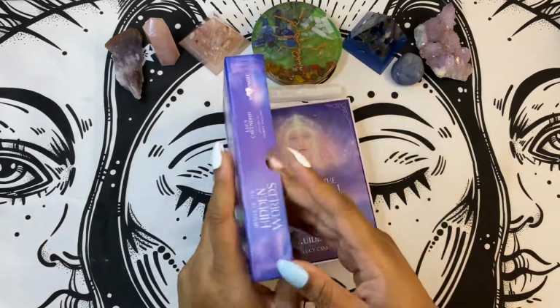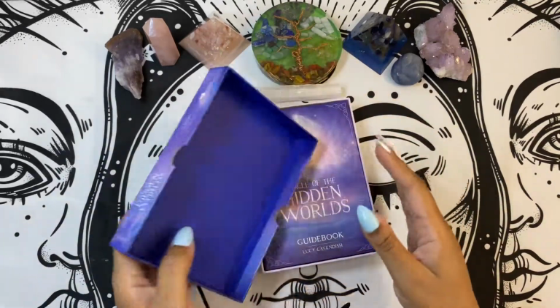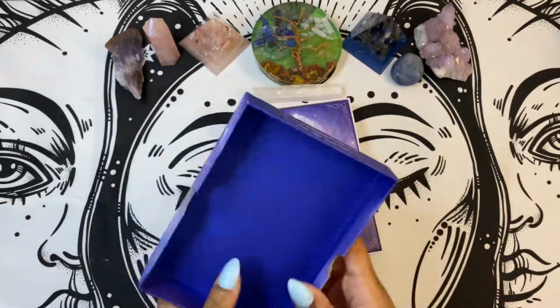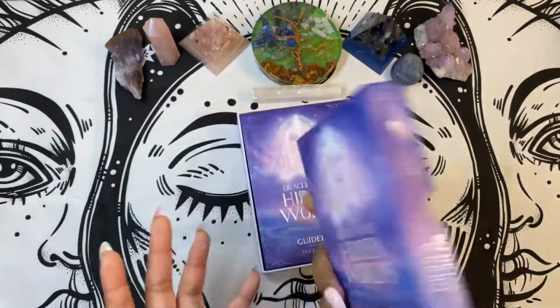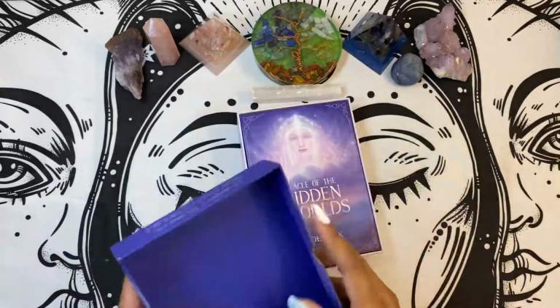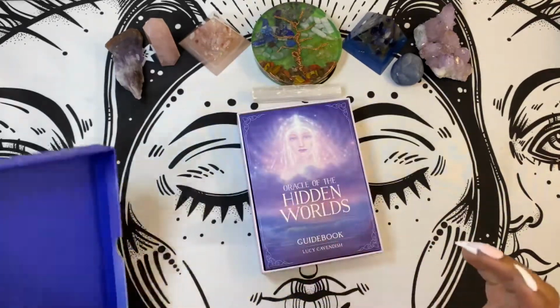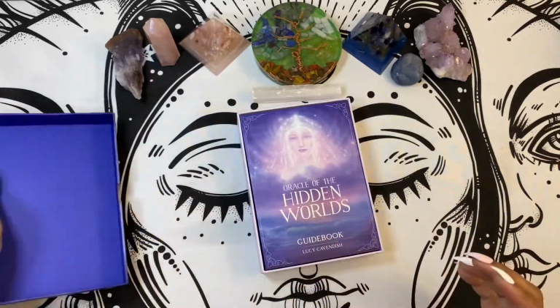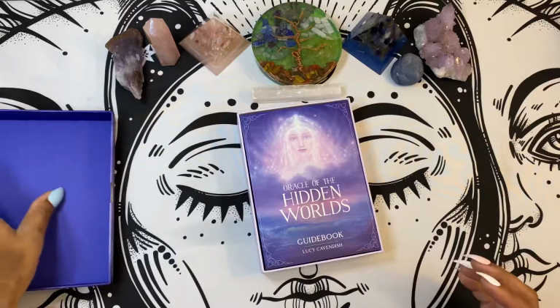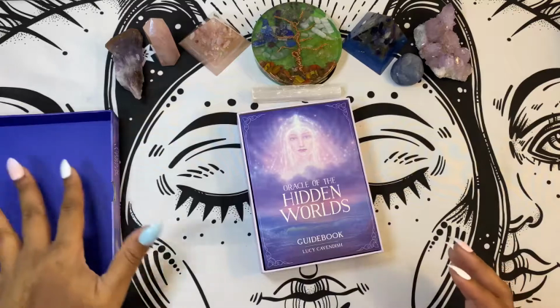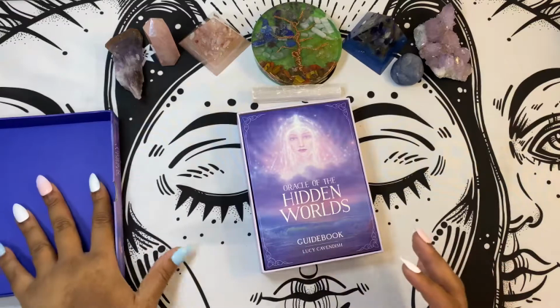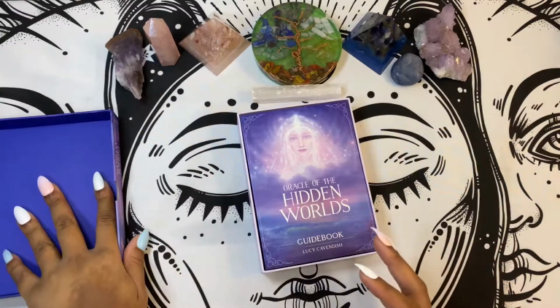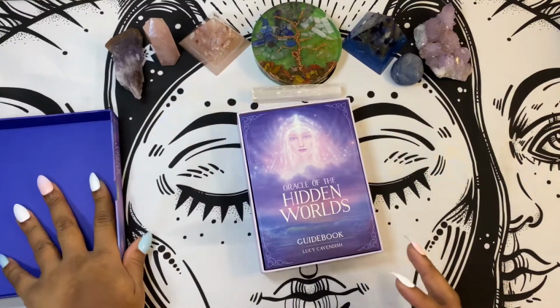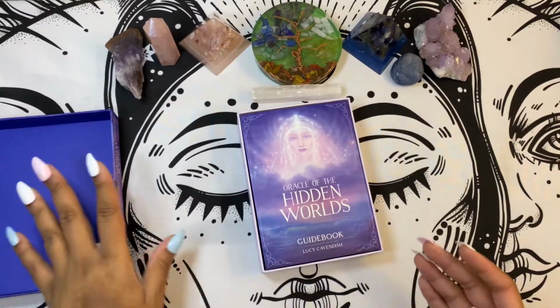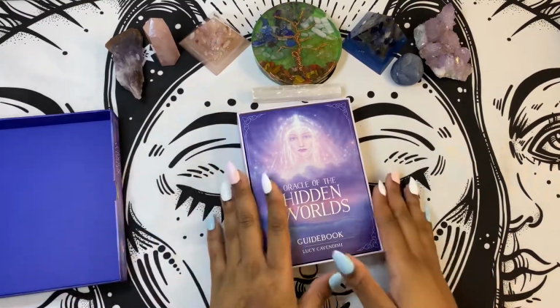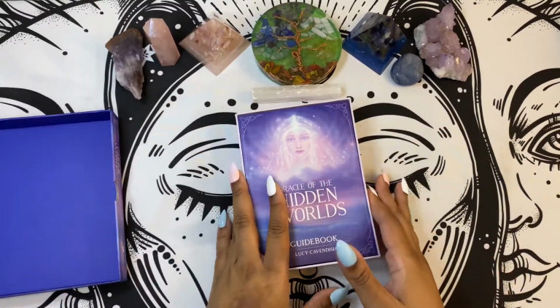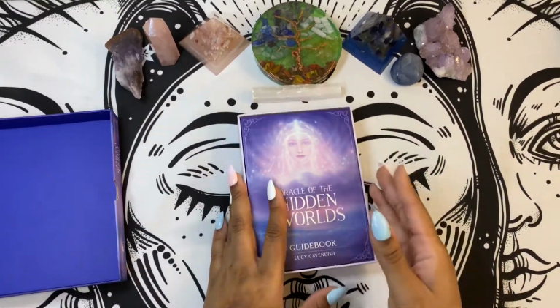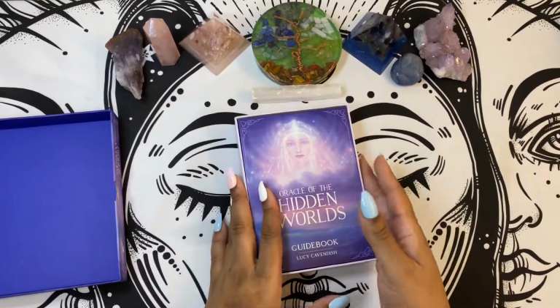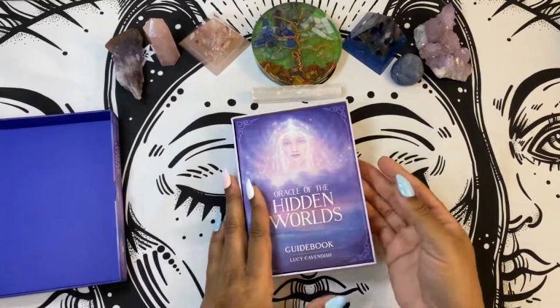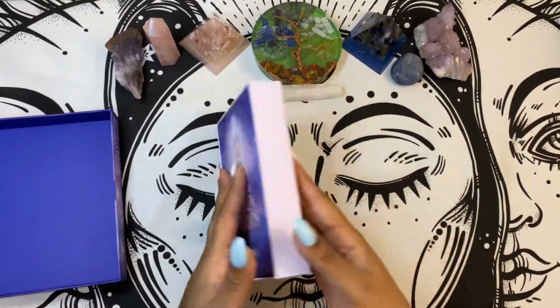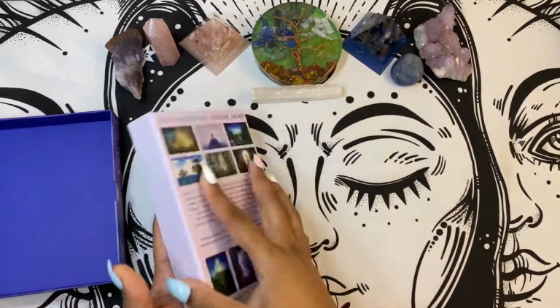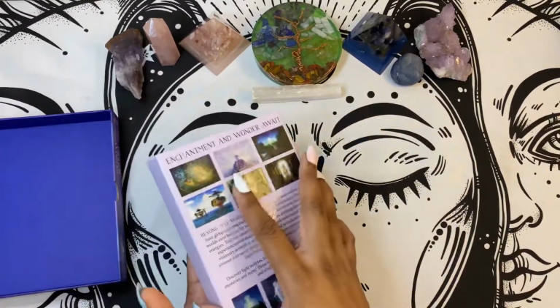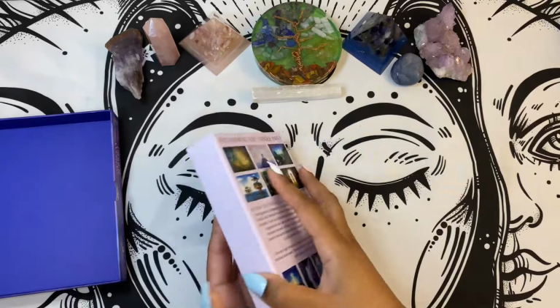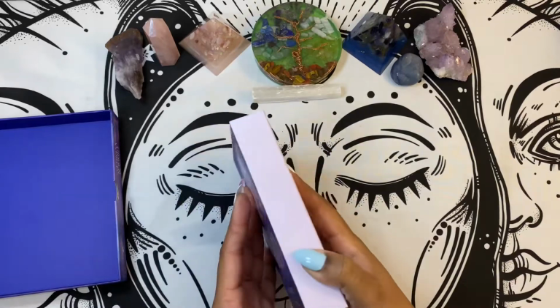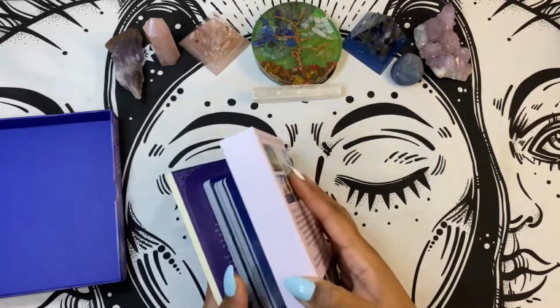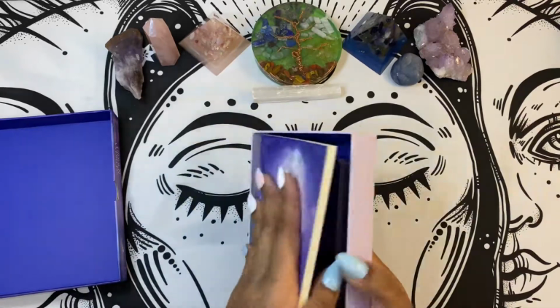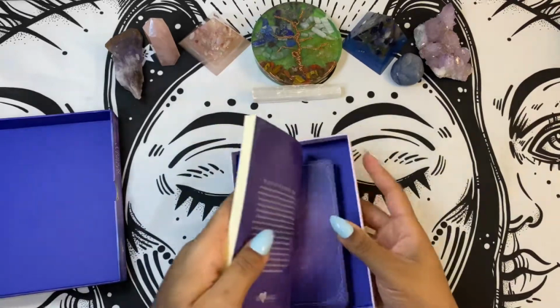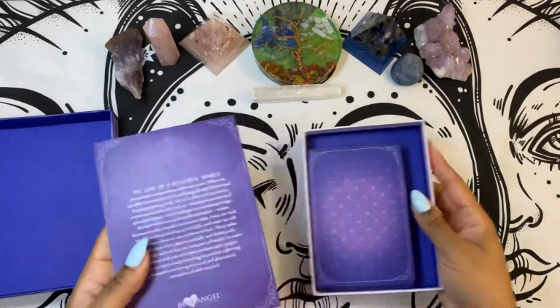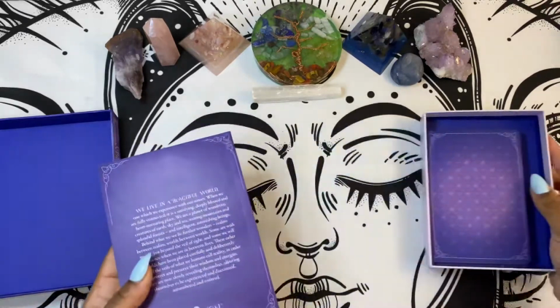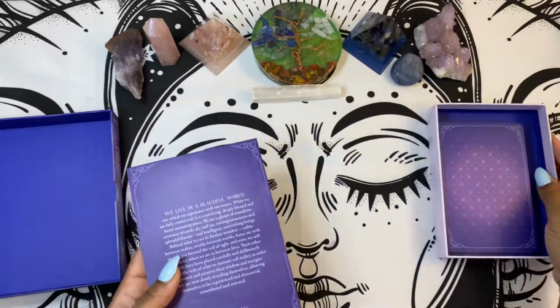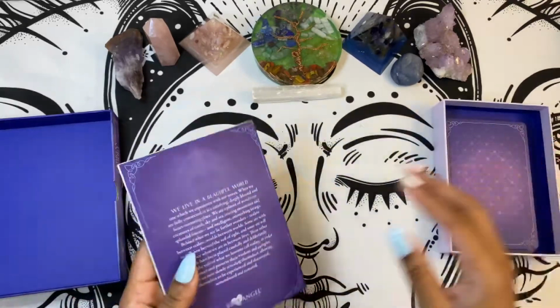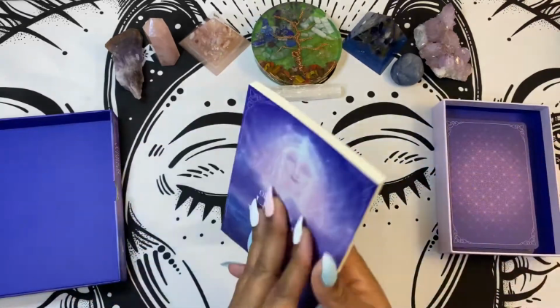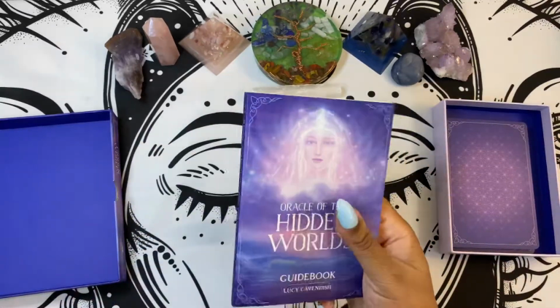It is a two-part box, which you guys know is my favorite — very sturdy, very durable, travel friendly. And we're going to pull out the book here.